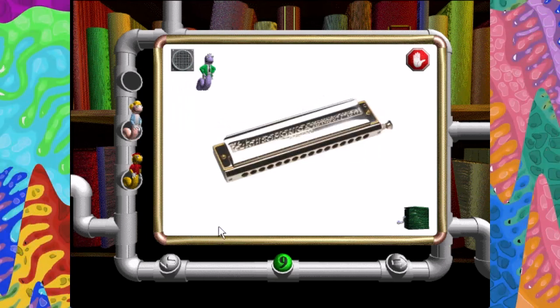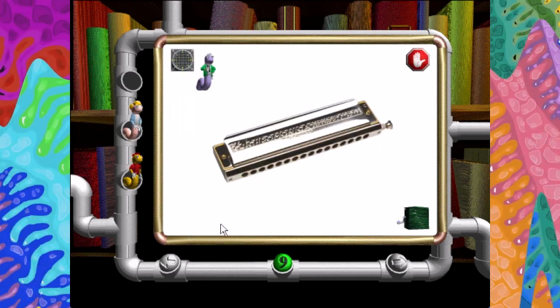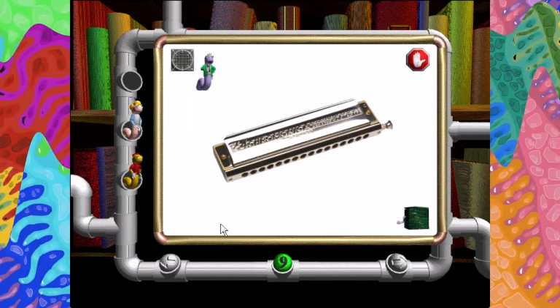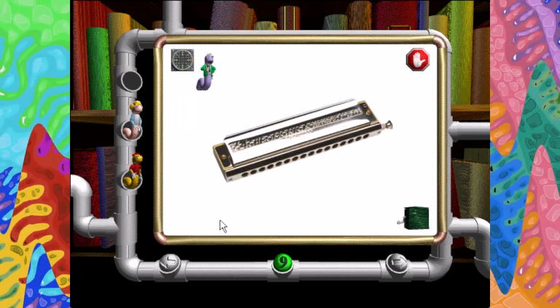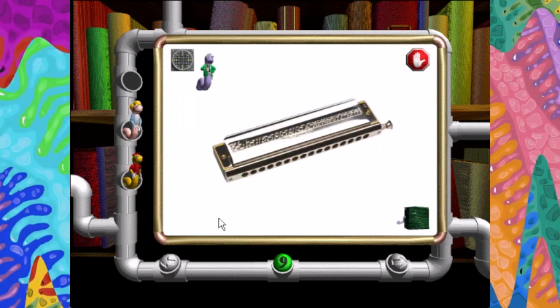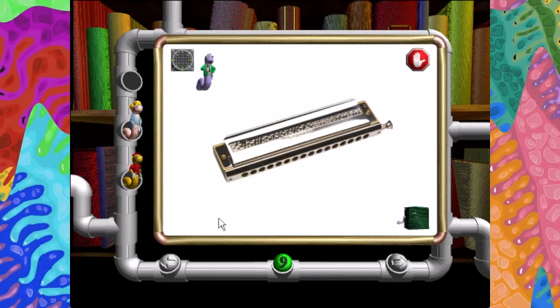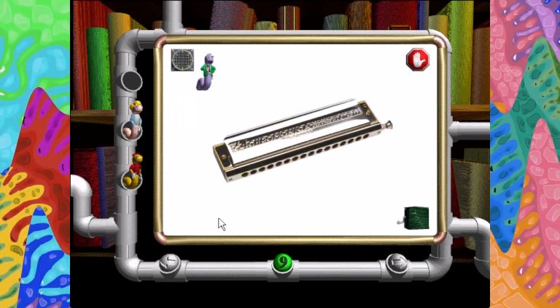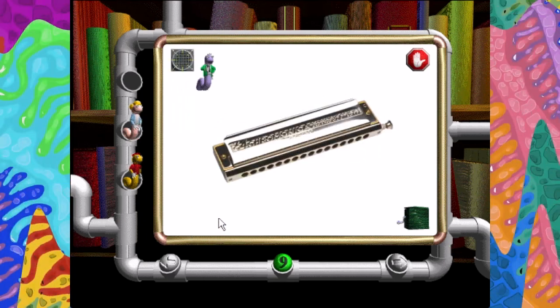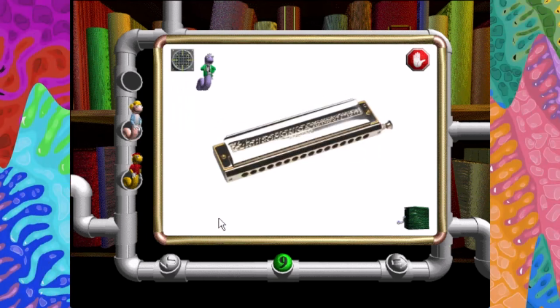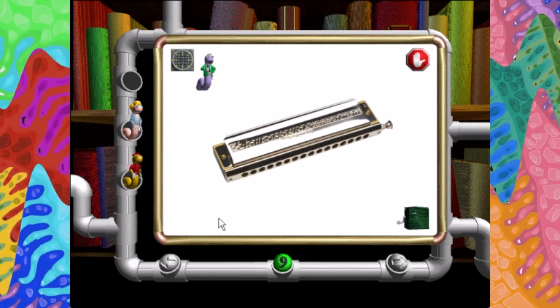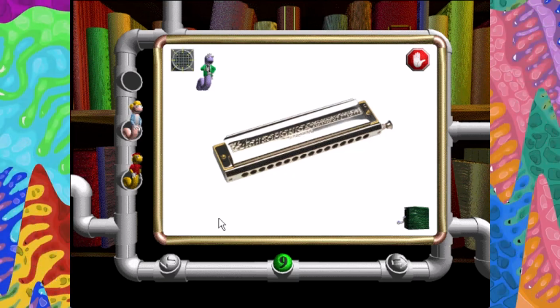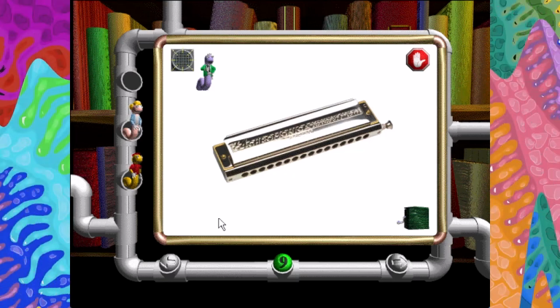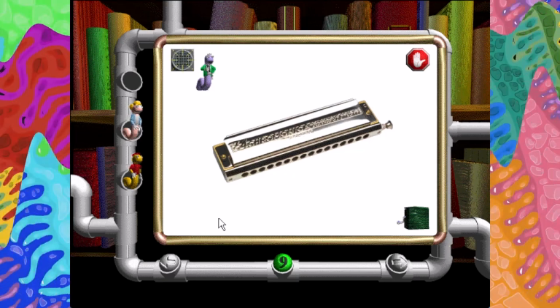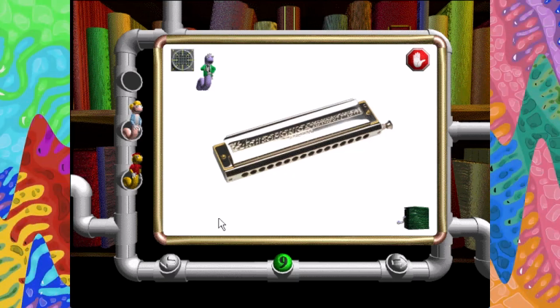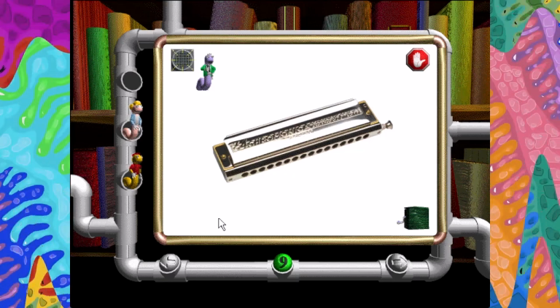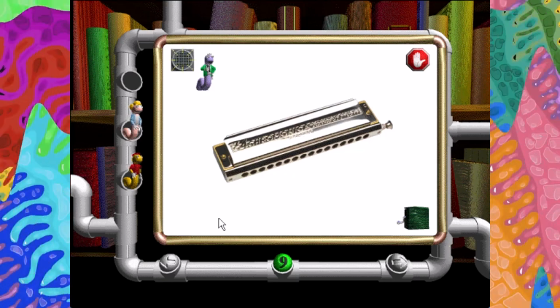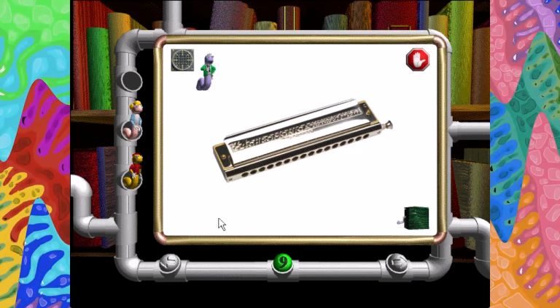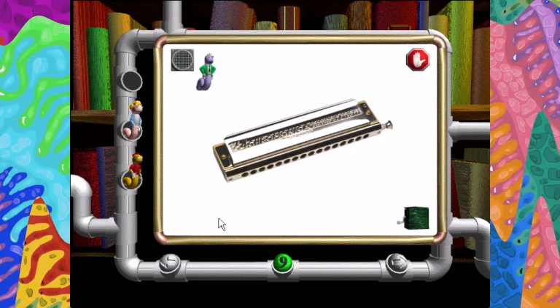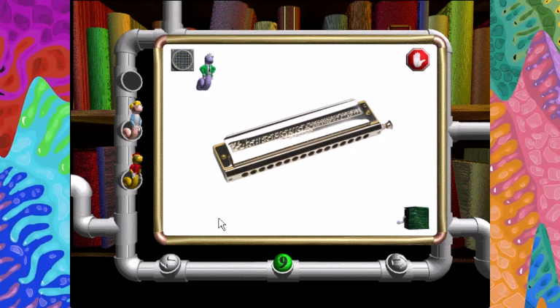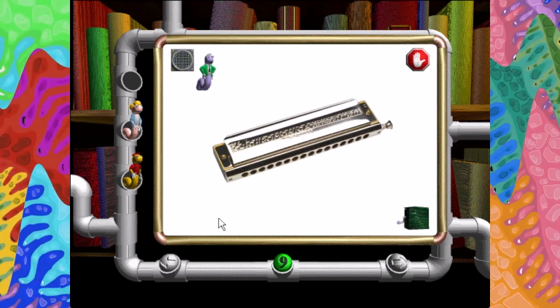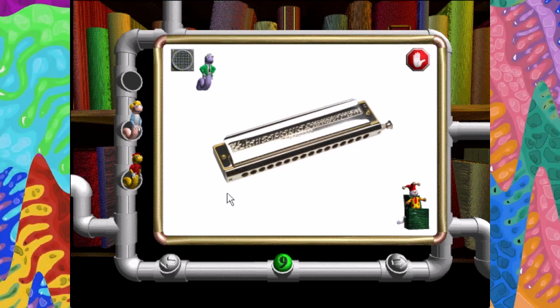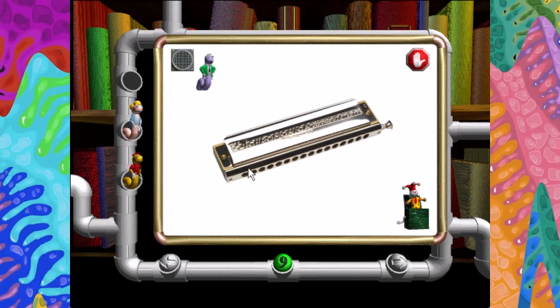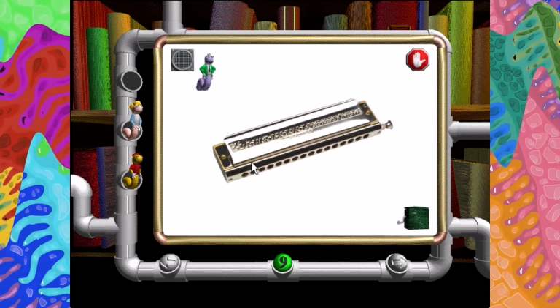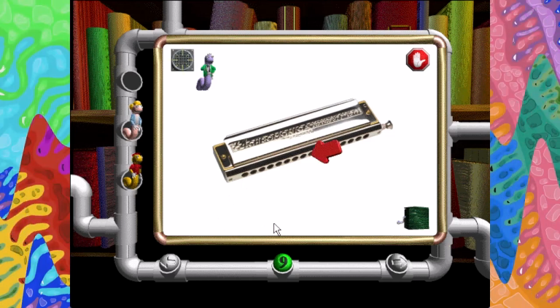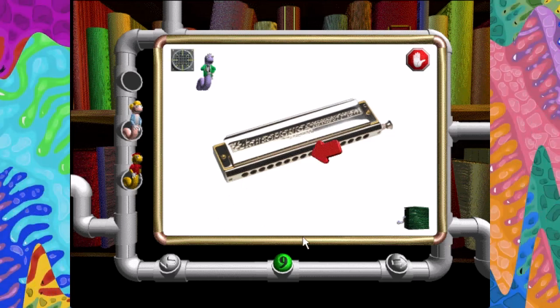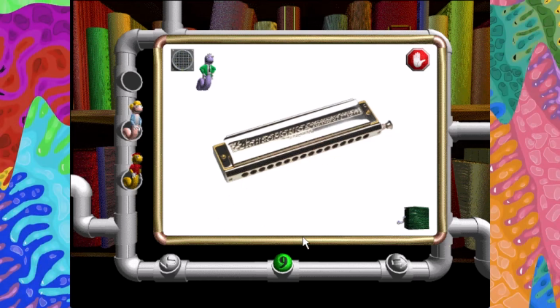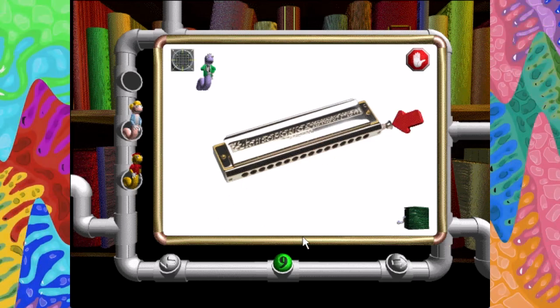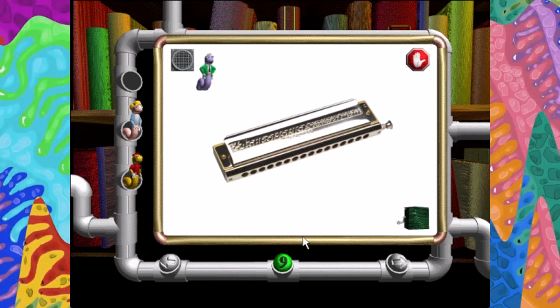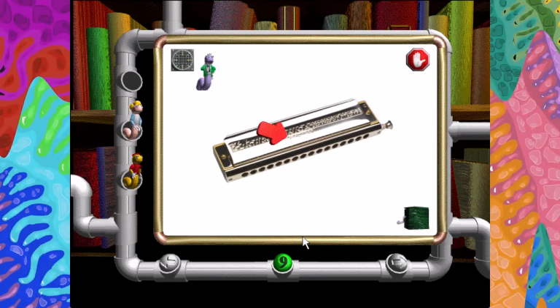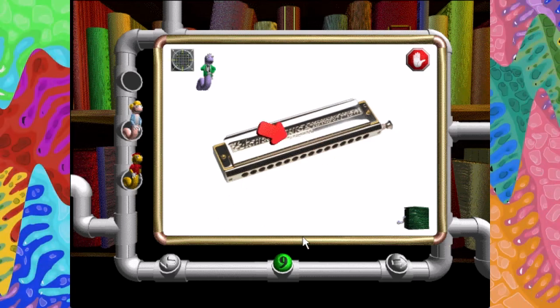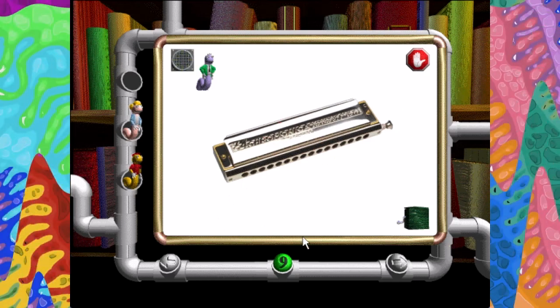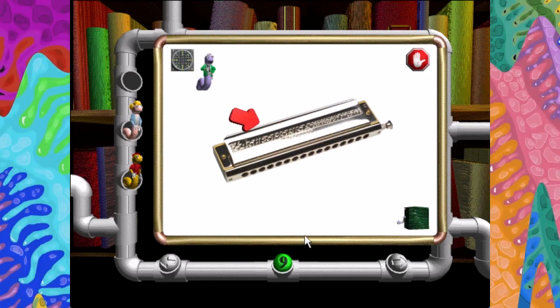The harmonica is a member of the woodwind family, like the saxophone. It's sometimes called a mouth organ. Mouthpiece. Knob. Plate. Air hole.